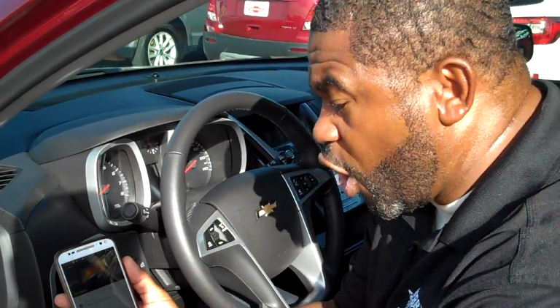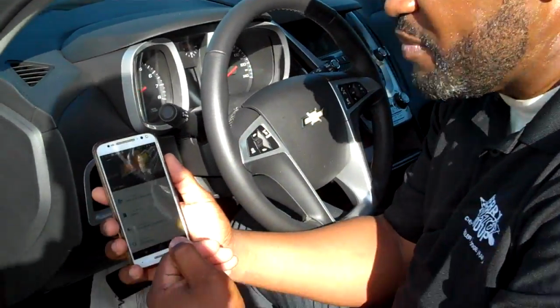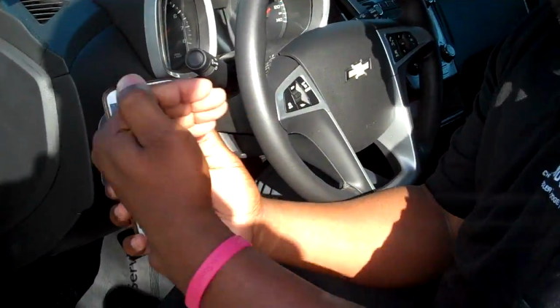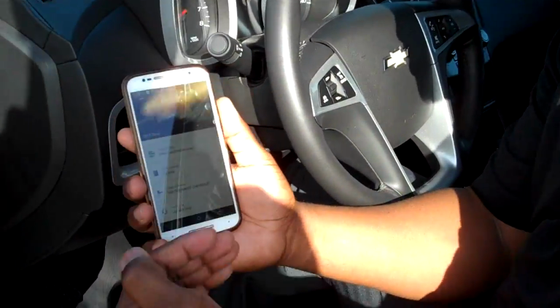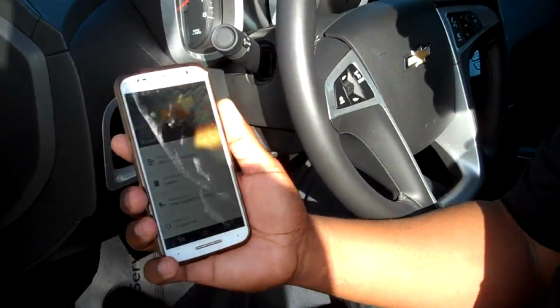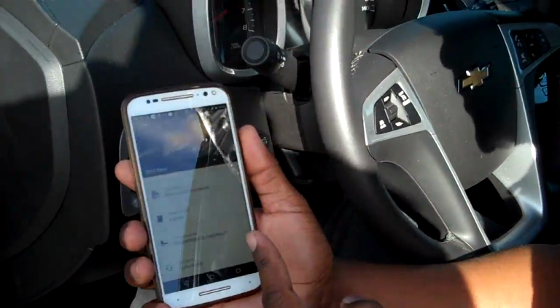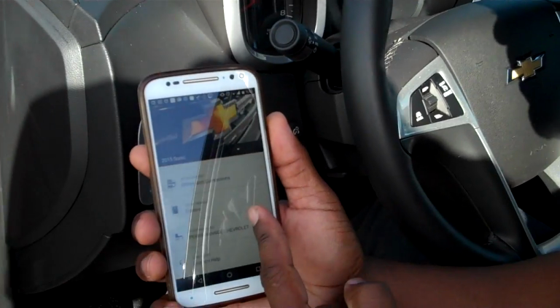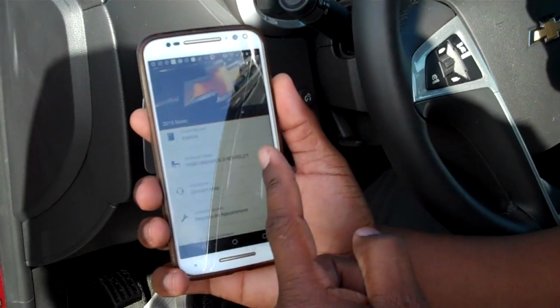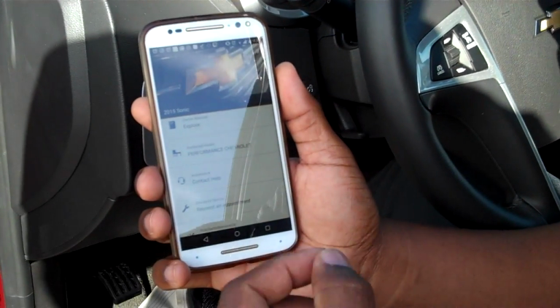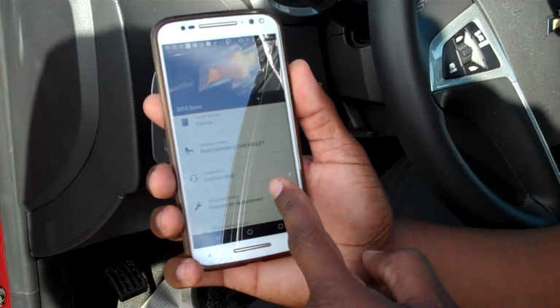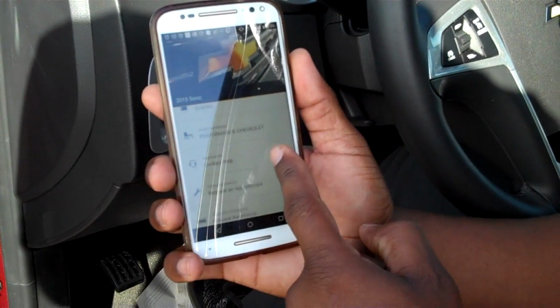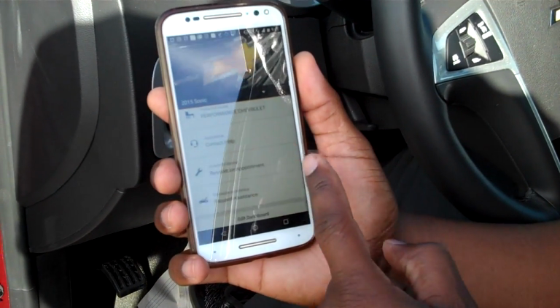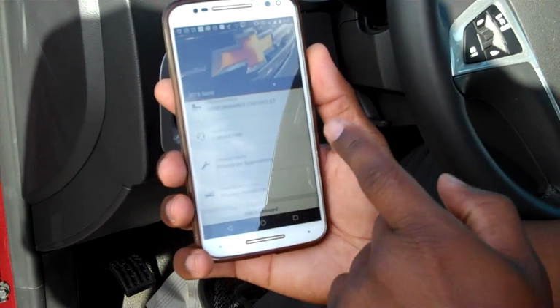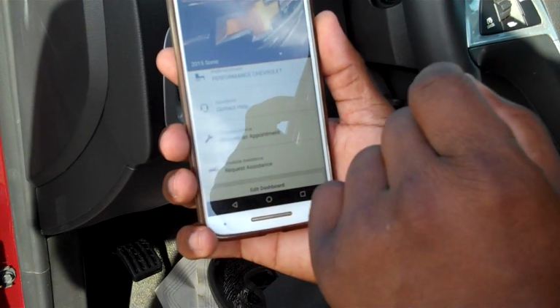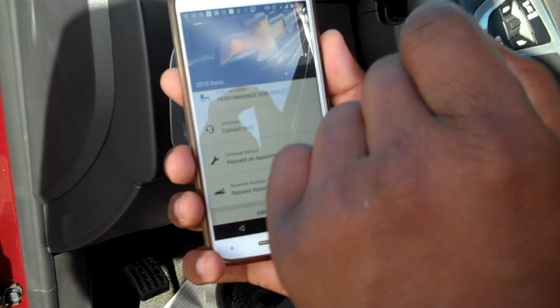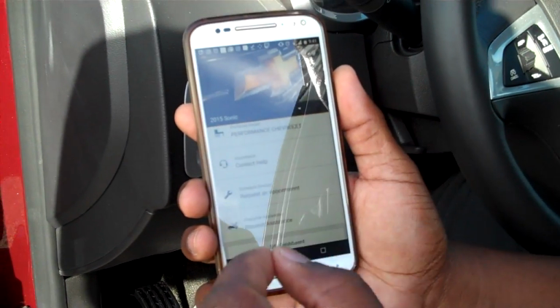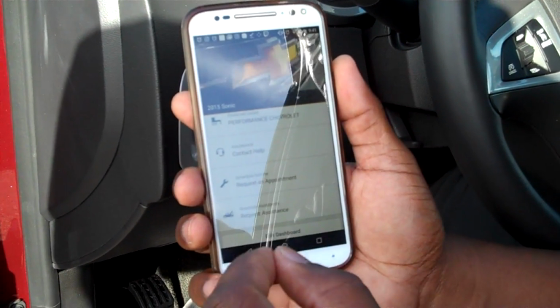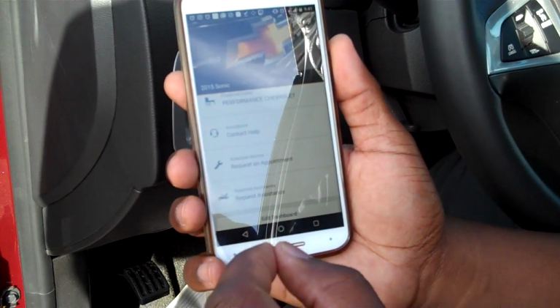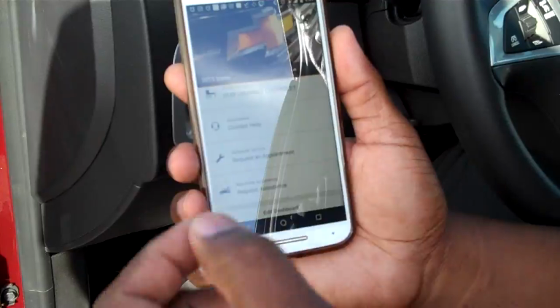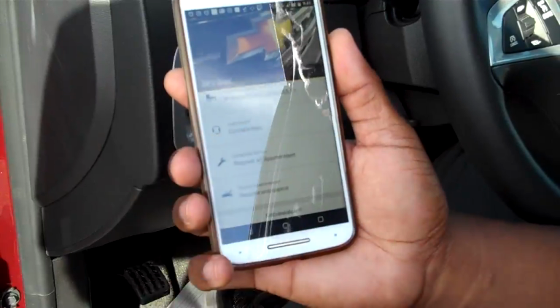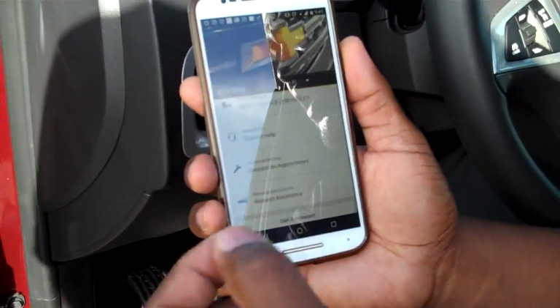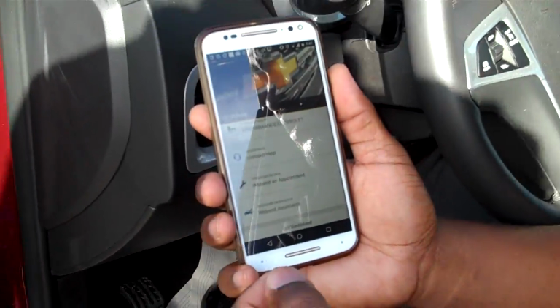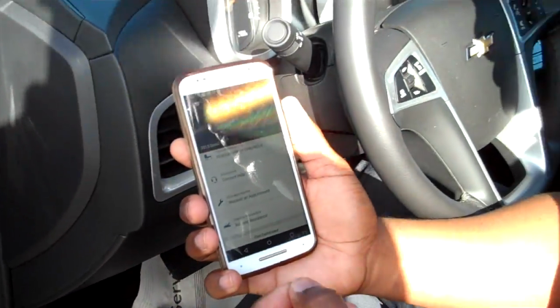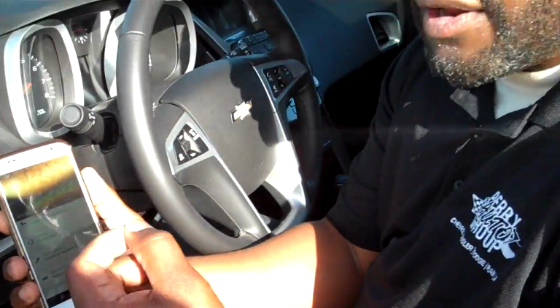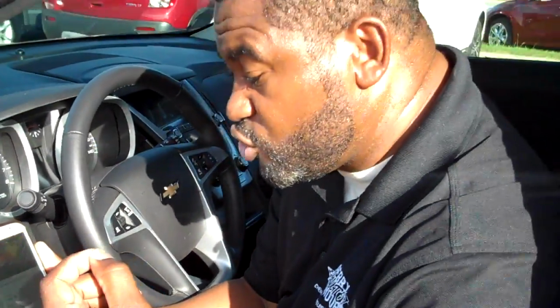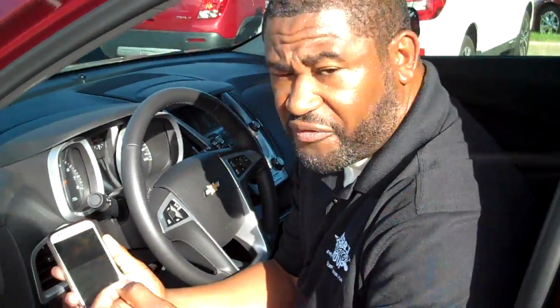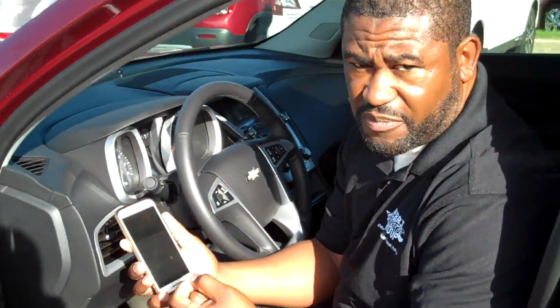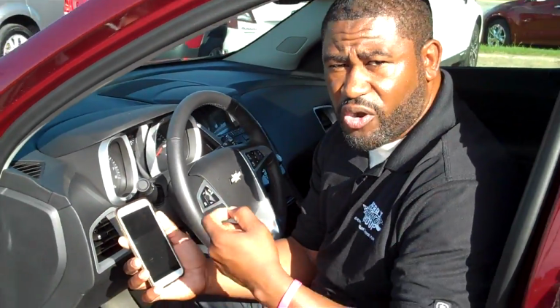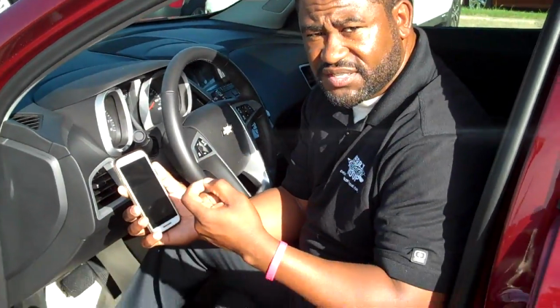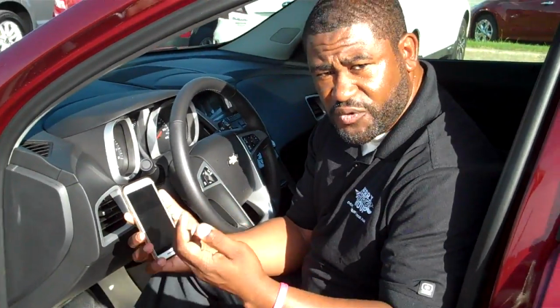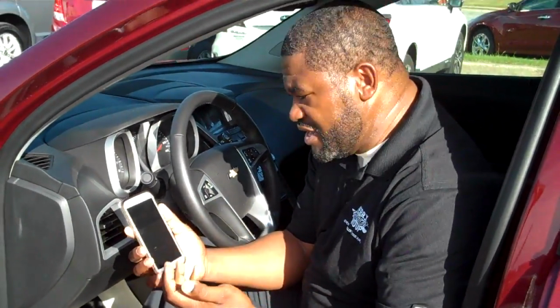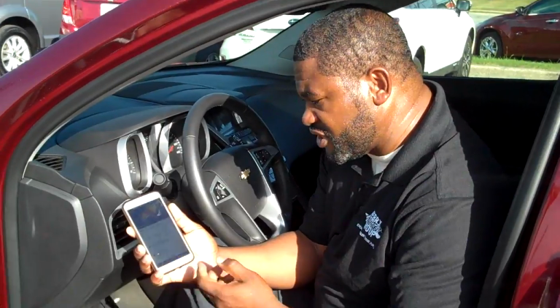You have an owner's manual built into the app as well. The MyChevrolet app also keeps you connected when you need help — if you were to break down on the side of the road, you have roadside assistance, allowing you to call for help or assistance if you were in need.